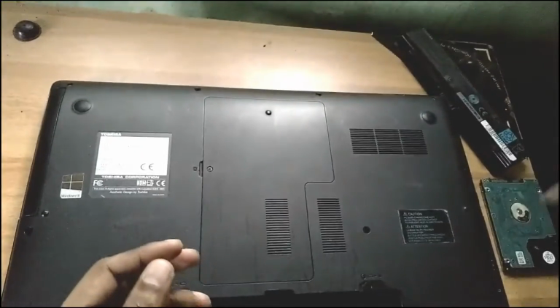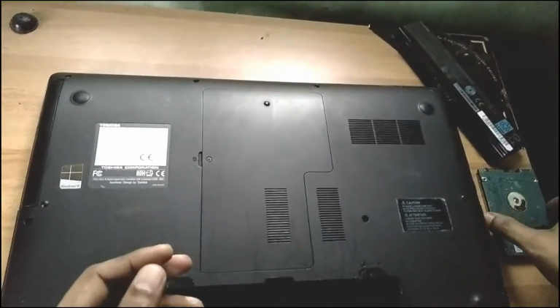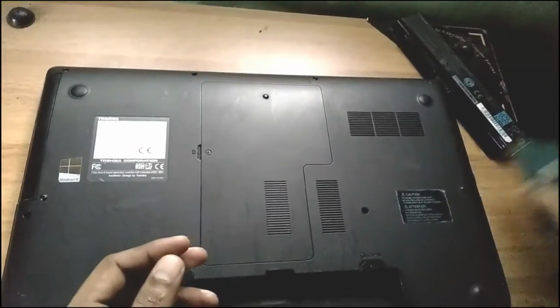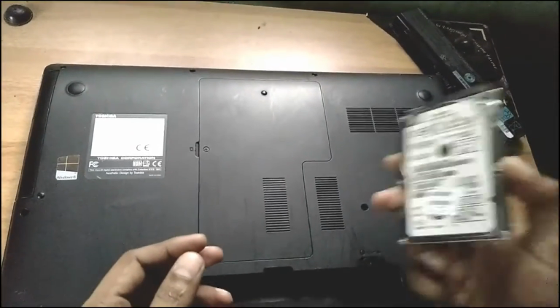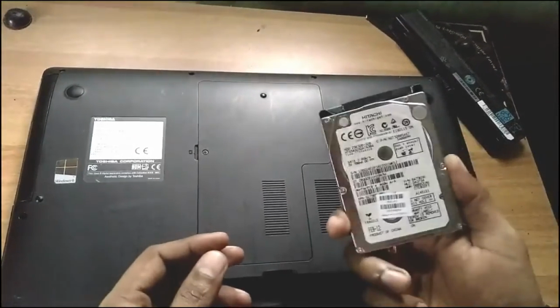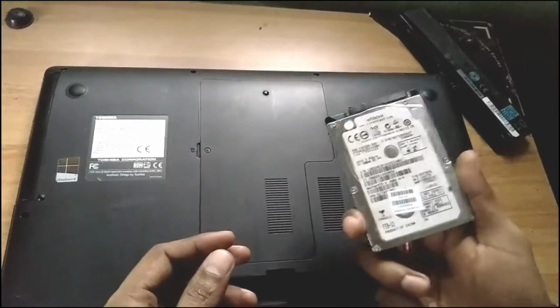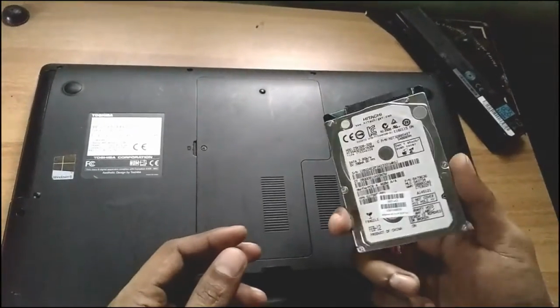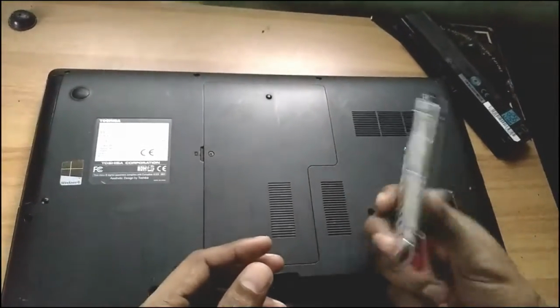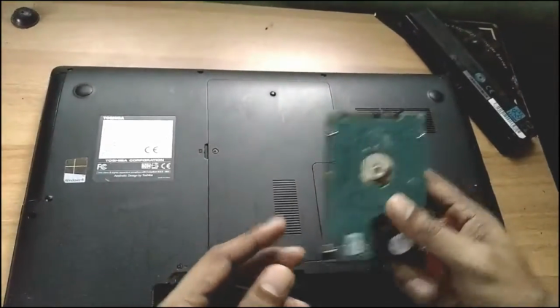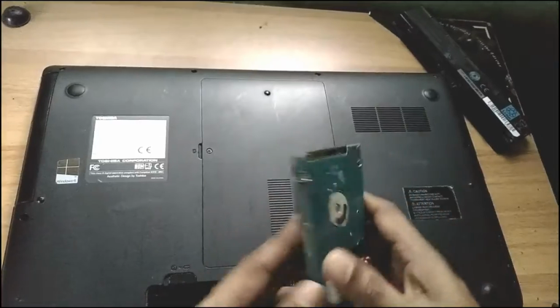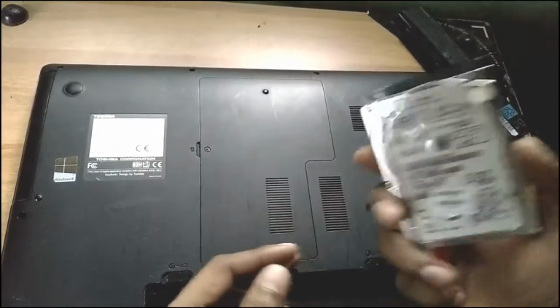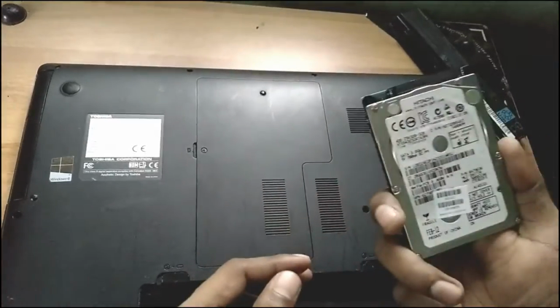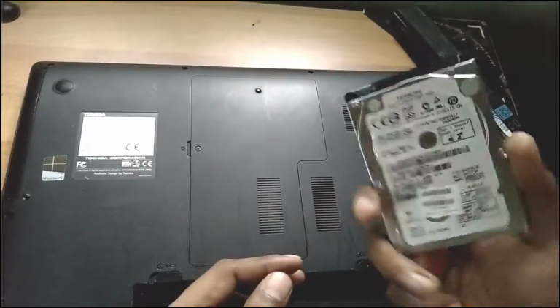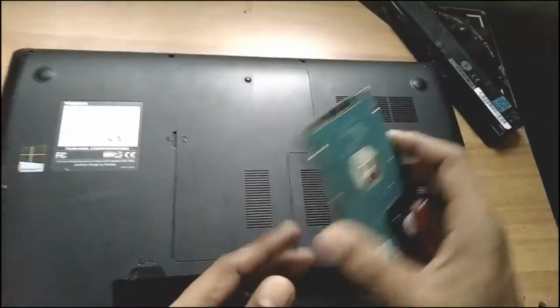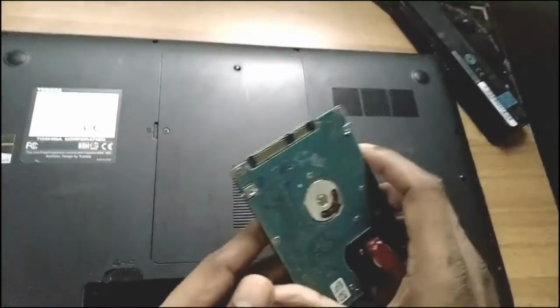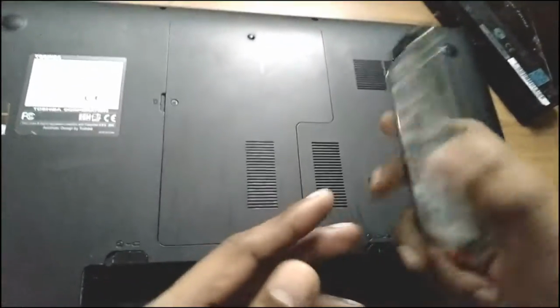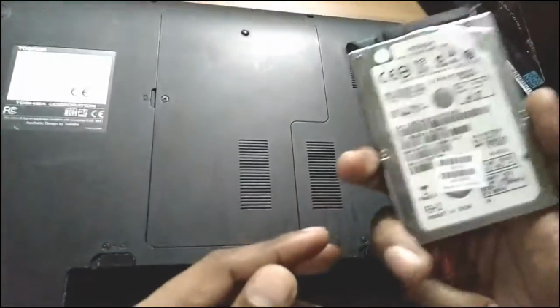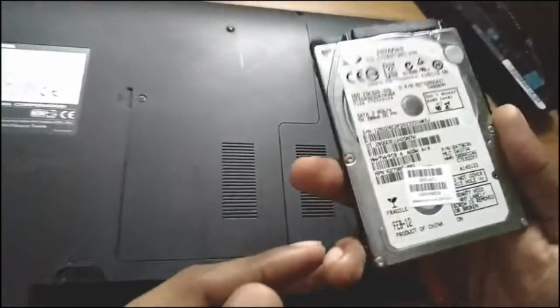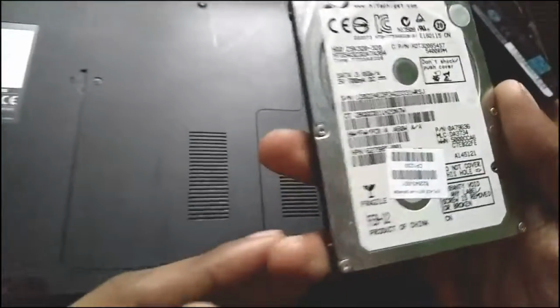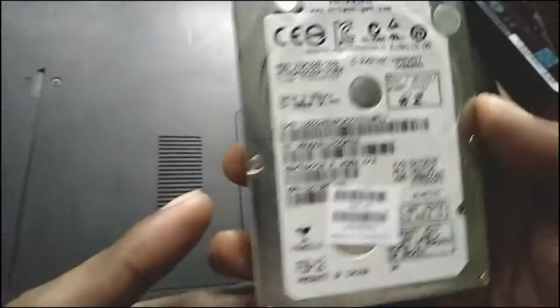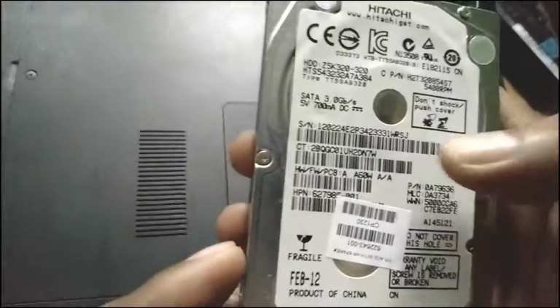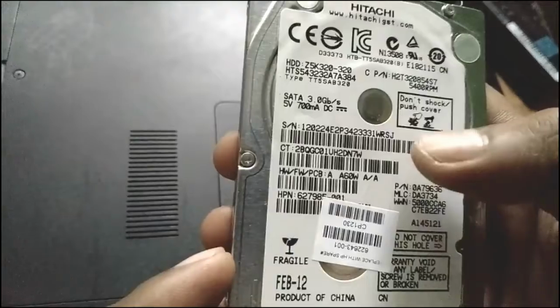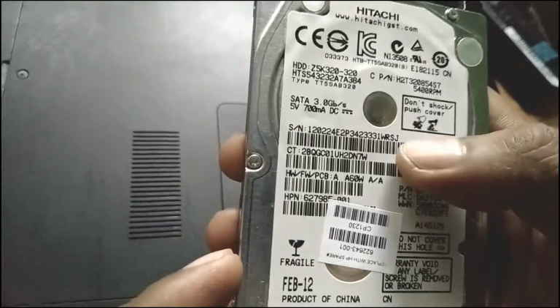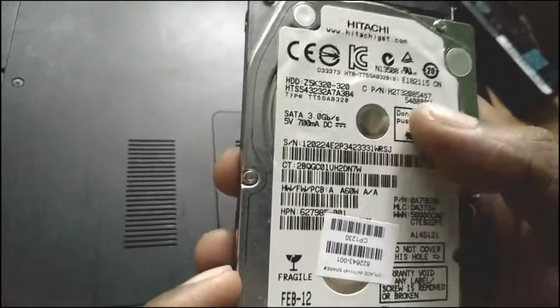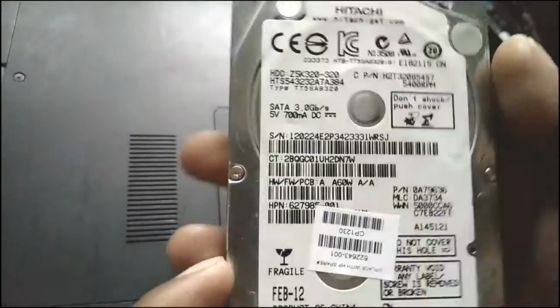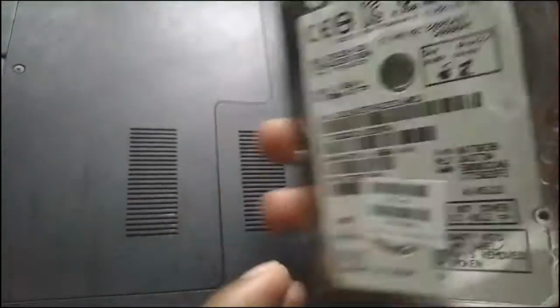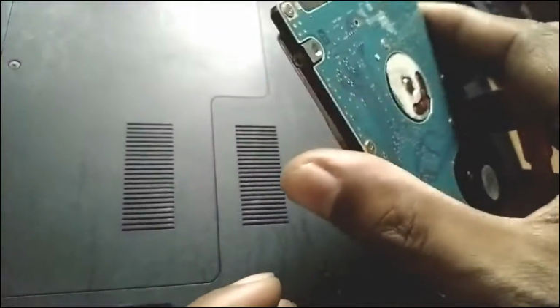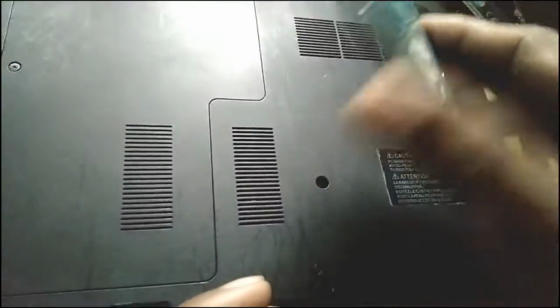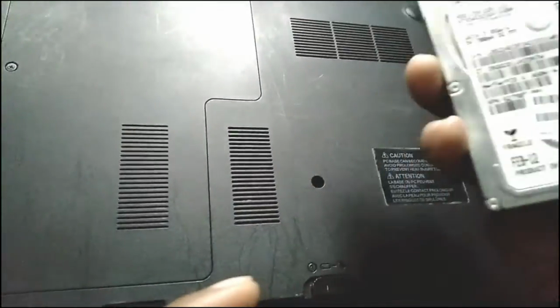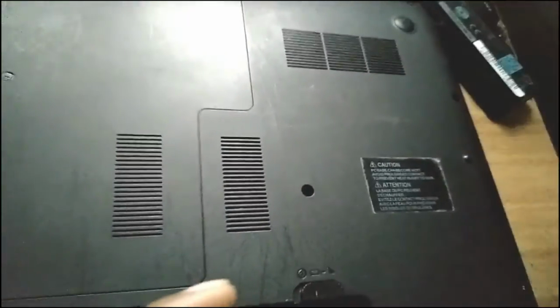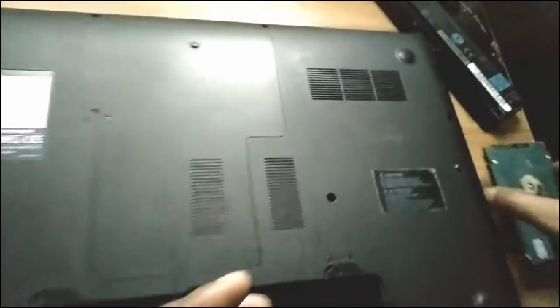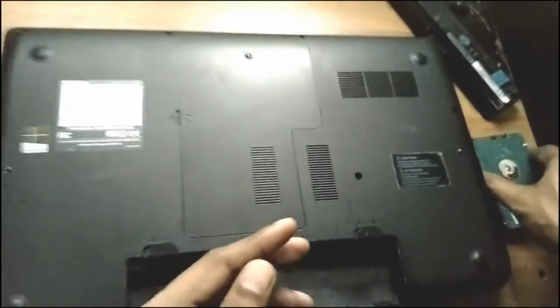Then you have to purchase a new hard disk. This is a 320GB hard disk. Depending on your budget, you can collect 320GB, 500GB, 1TB, or 2TB.